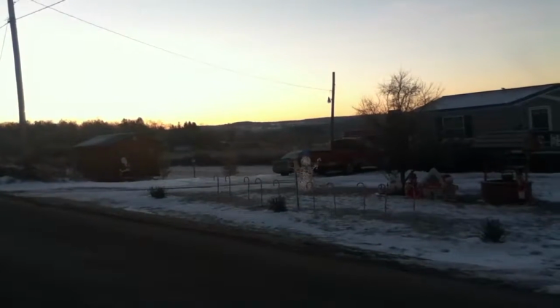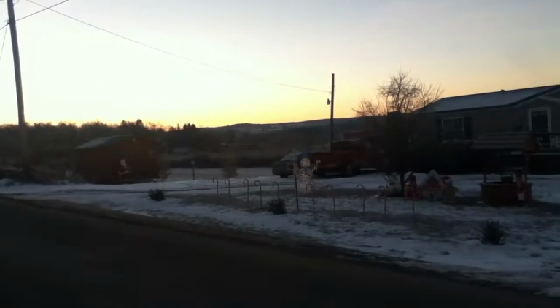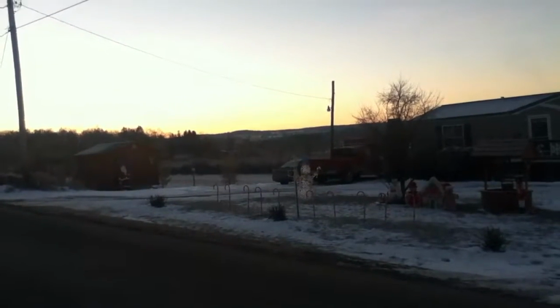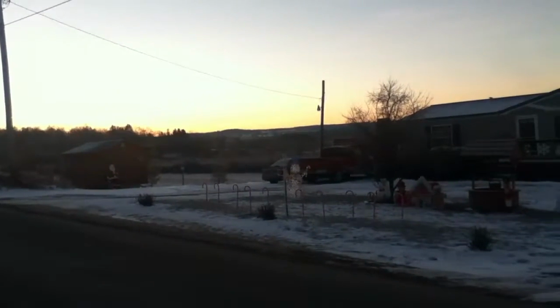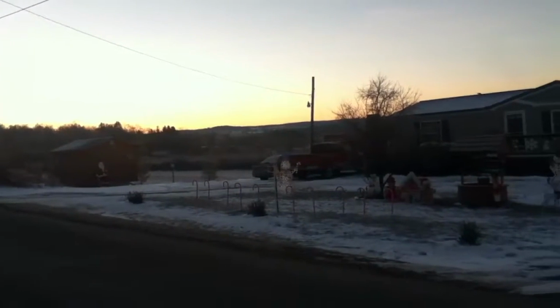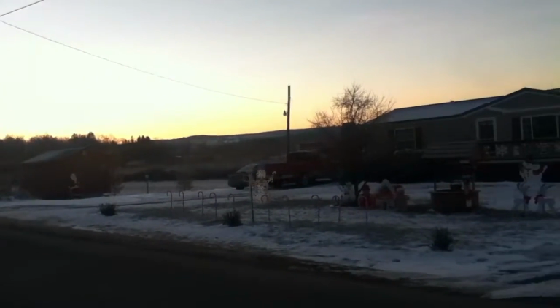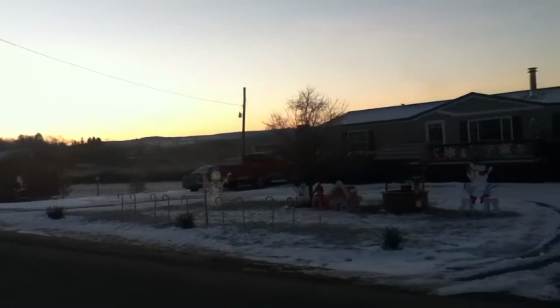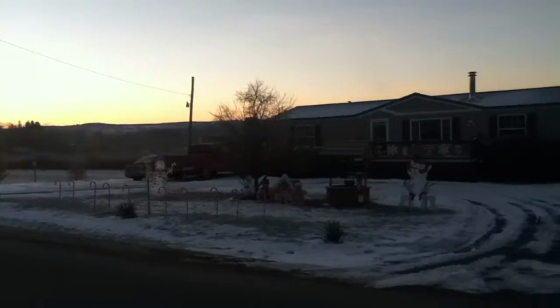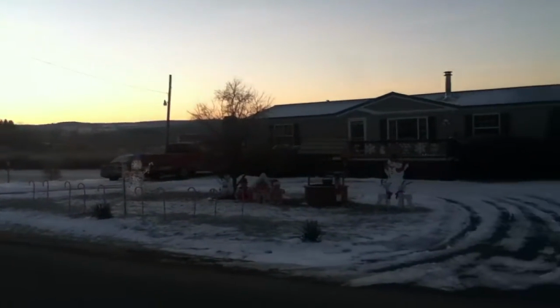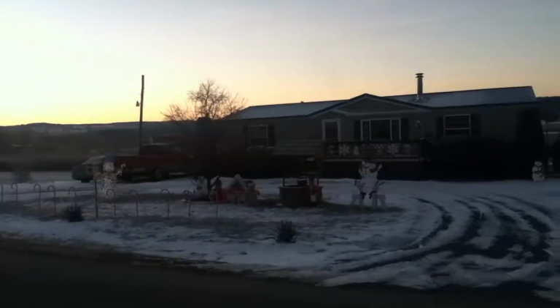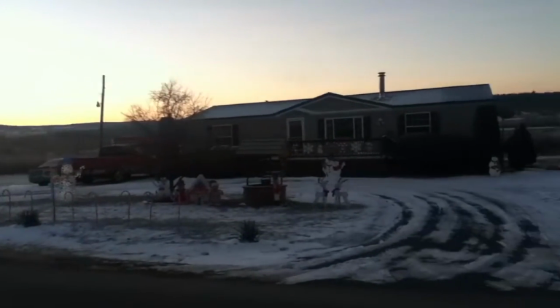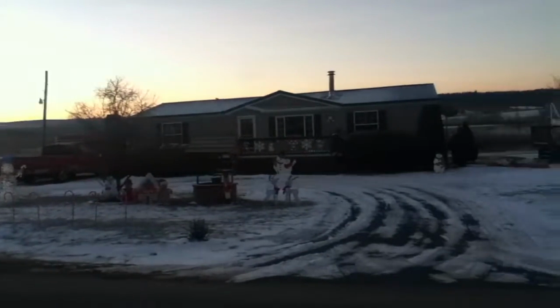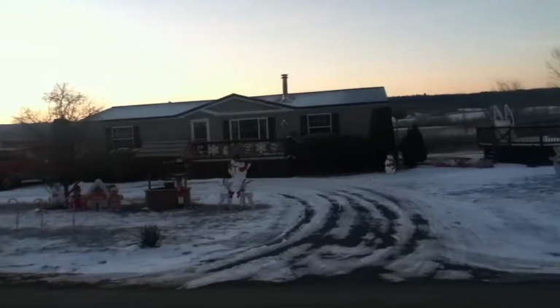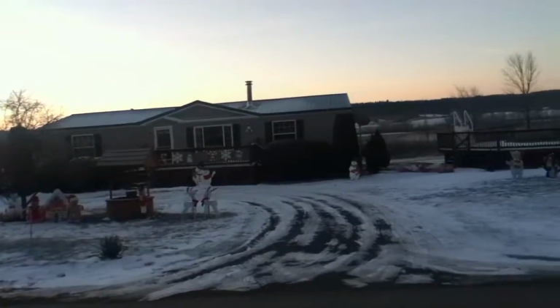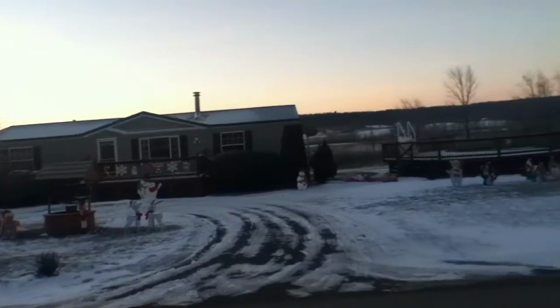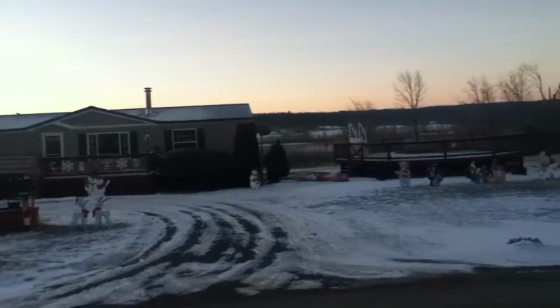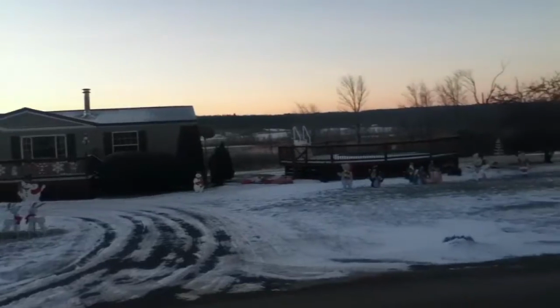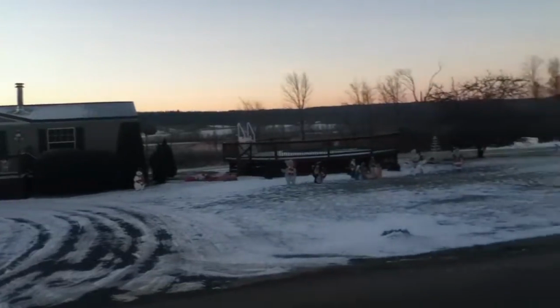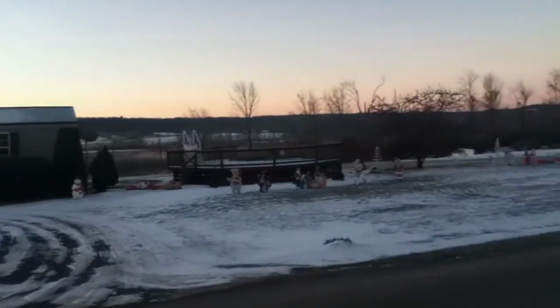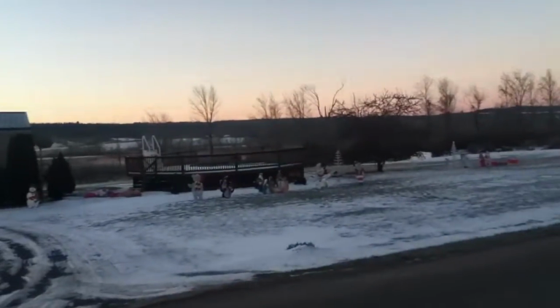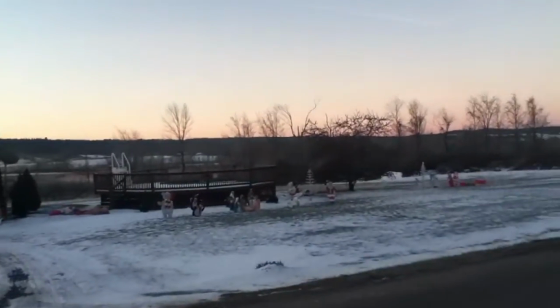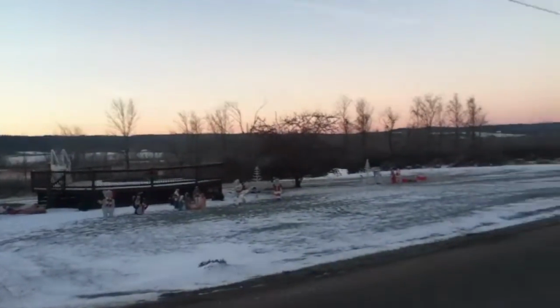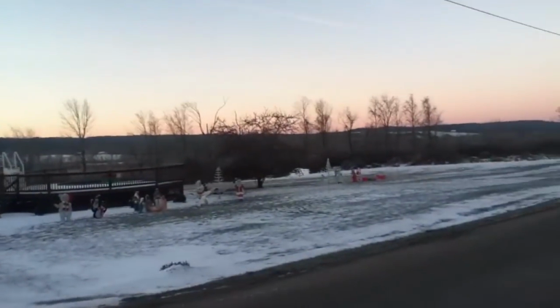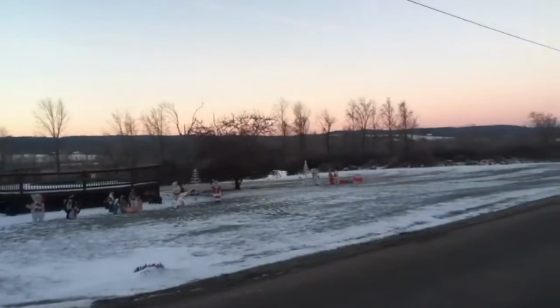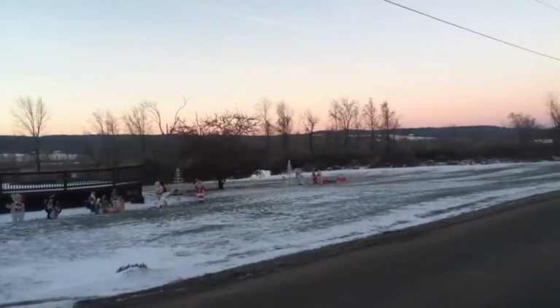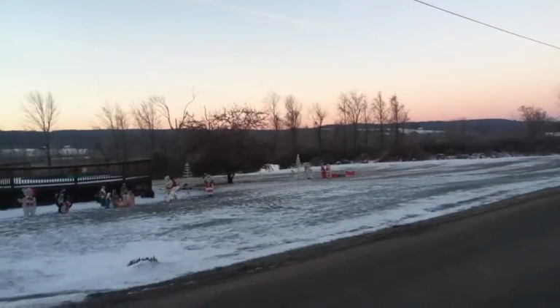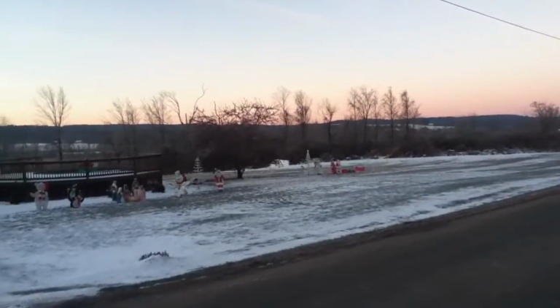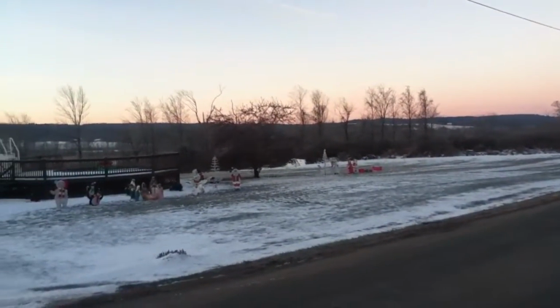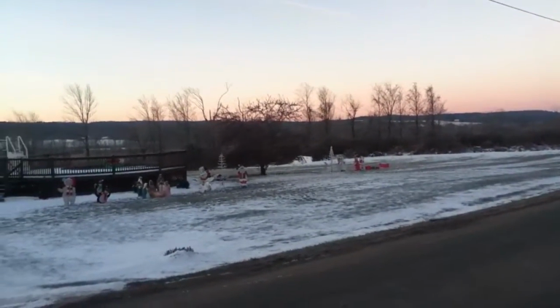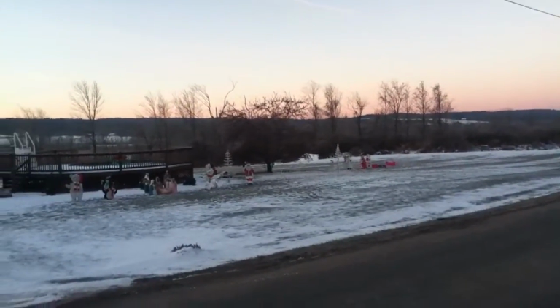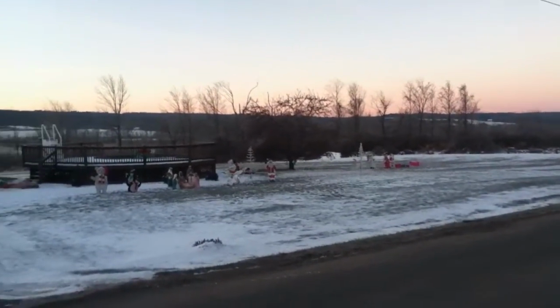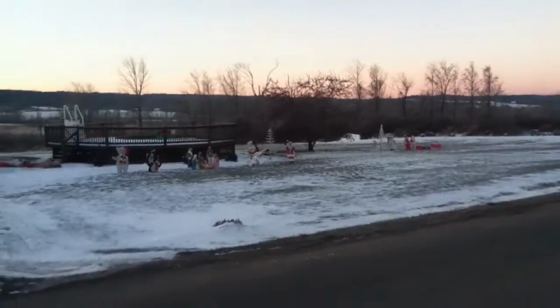Hello everyone, PringPrincess here and I am showing you the overlook of the outside decorations done. Now let's just get right up in there.